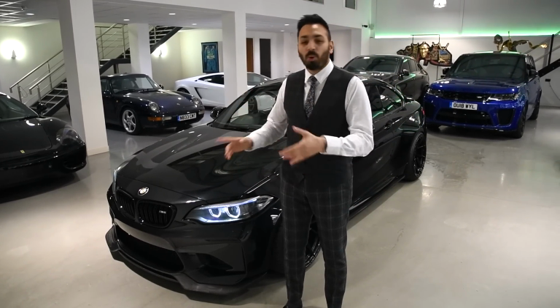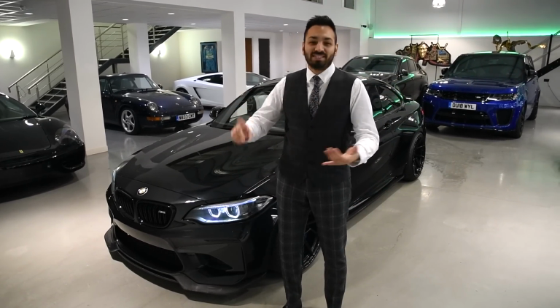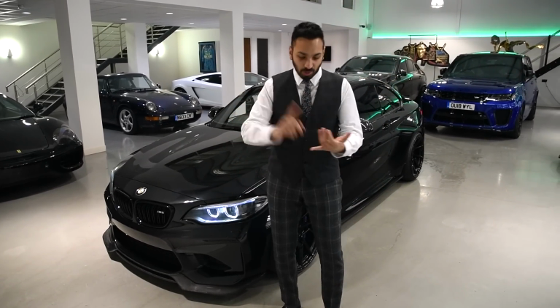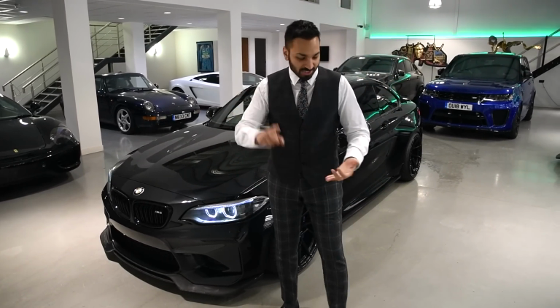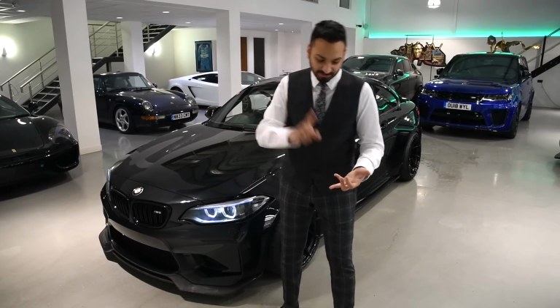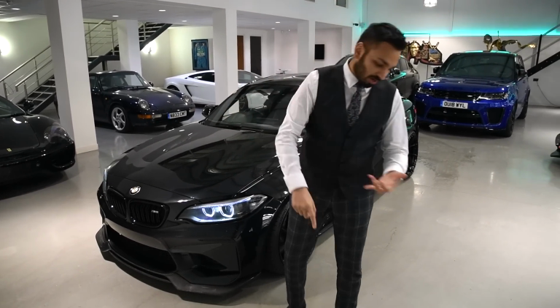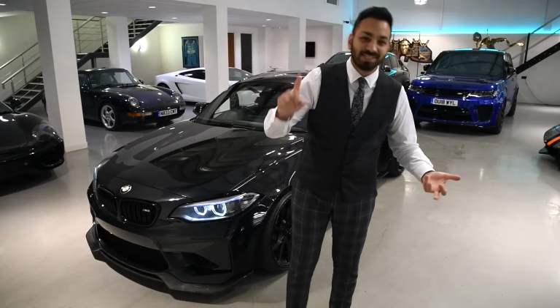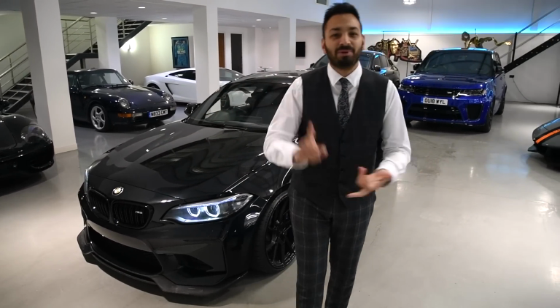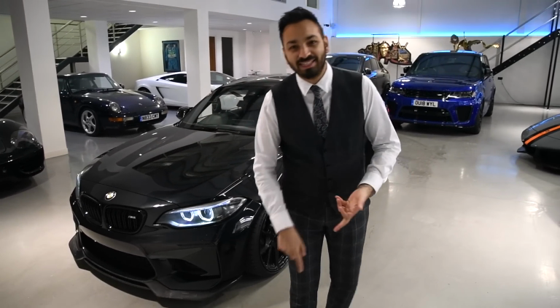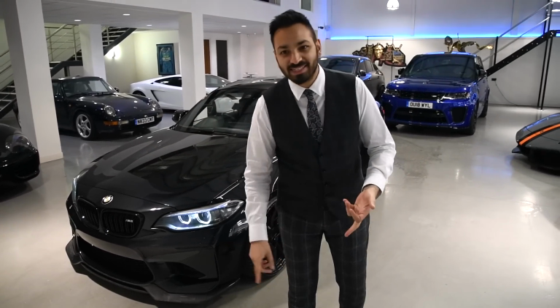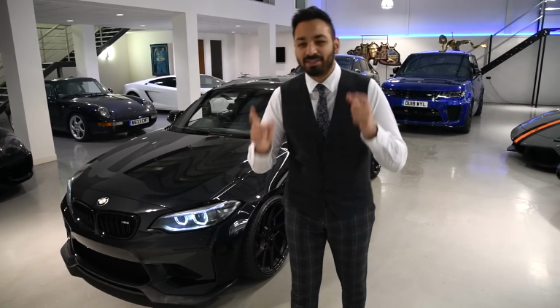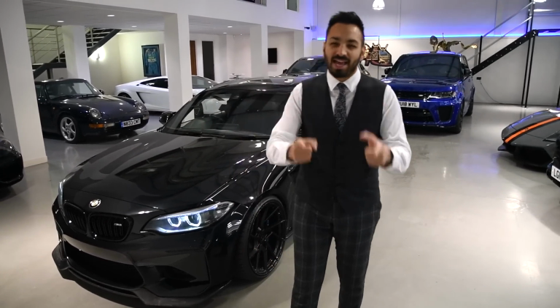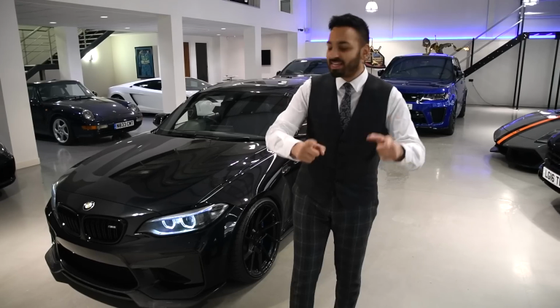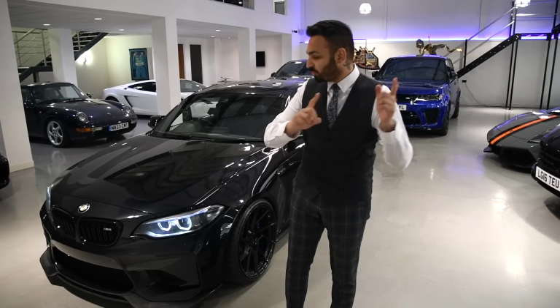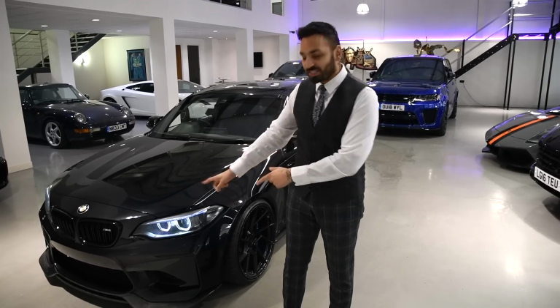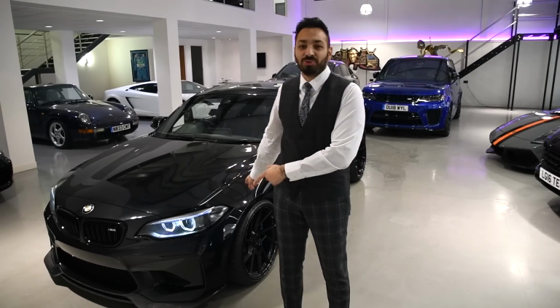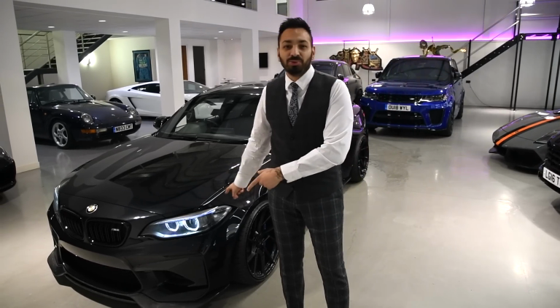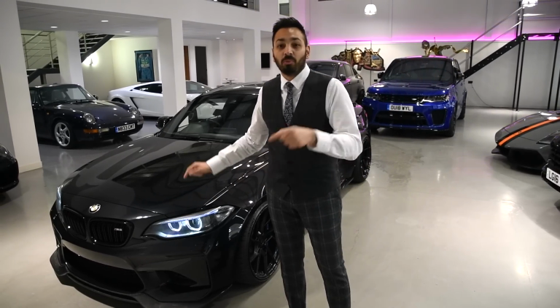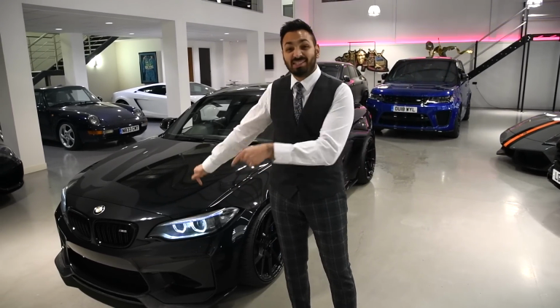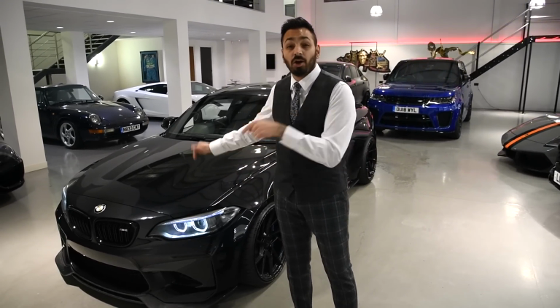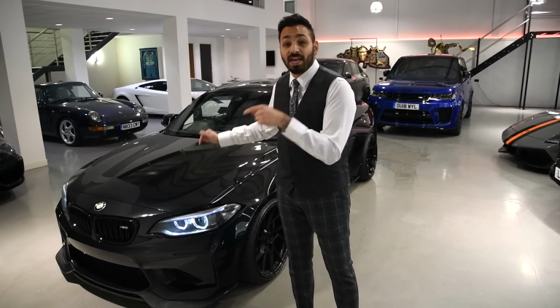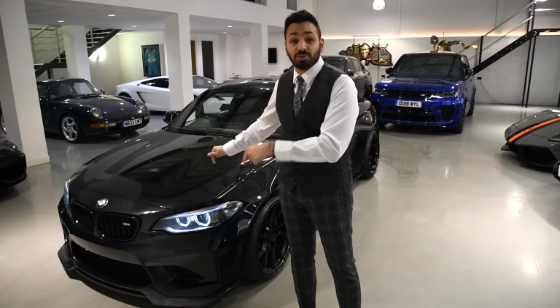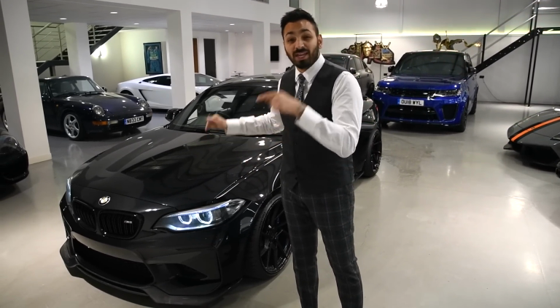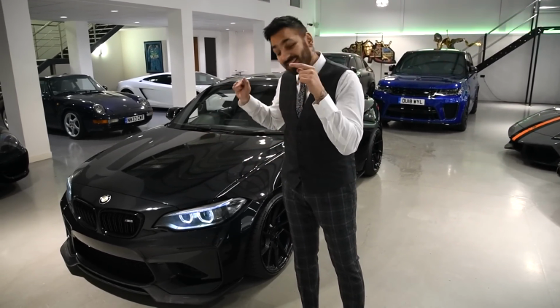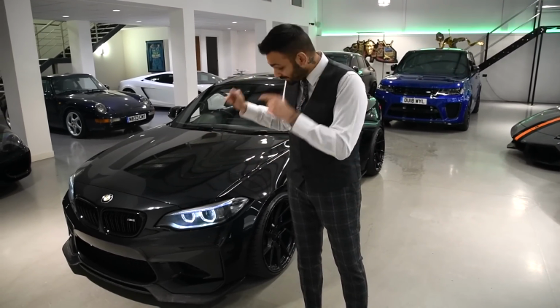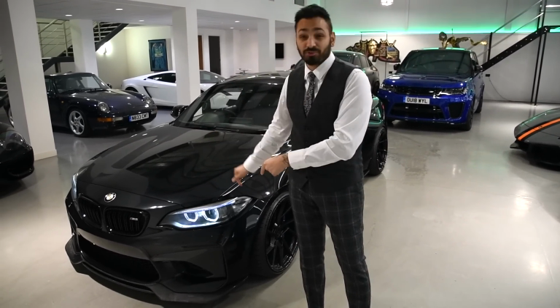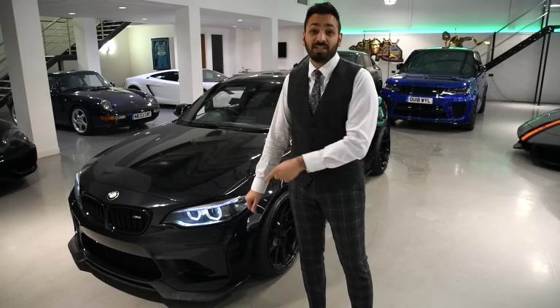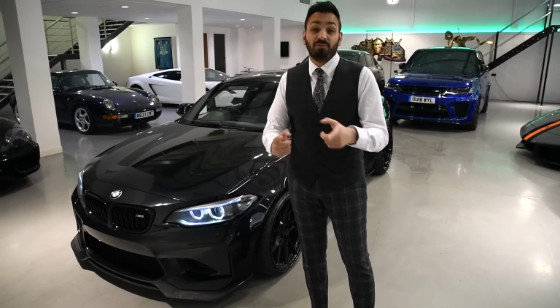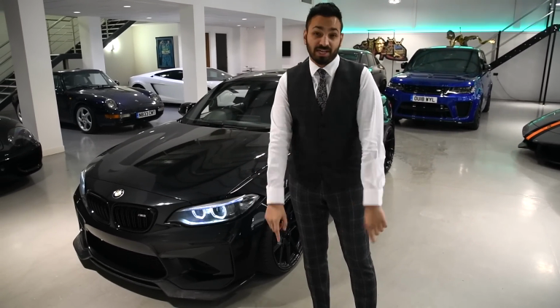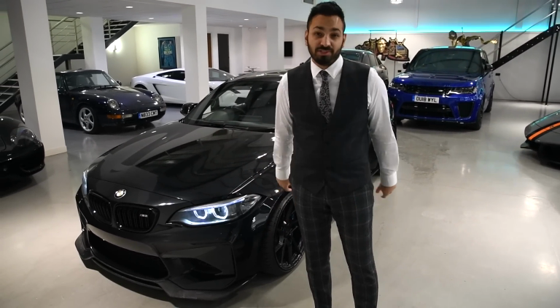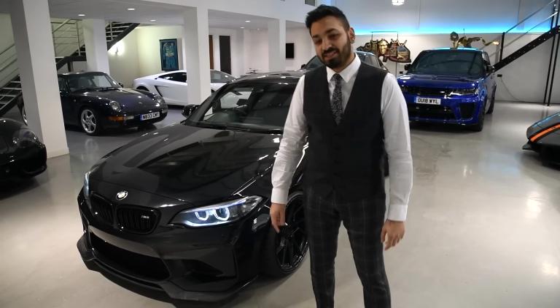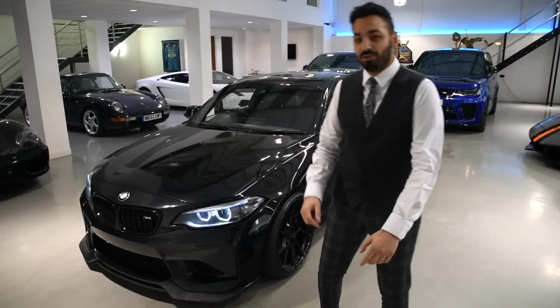Normally you see Rolls Royces, Ferraris, Lamborghinis, but today we're going to show you why this is the only M2 in the country with these extras. Let's take a look.